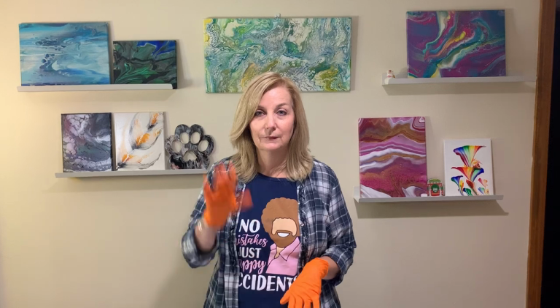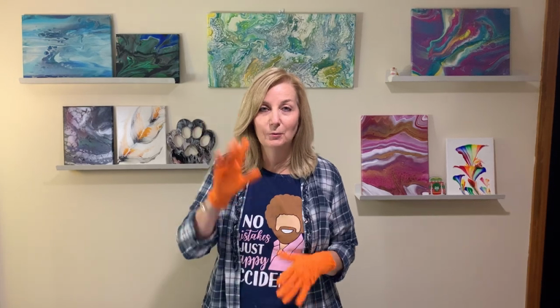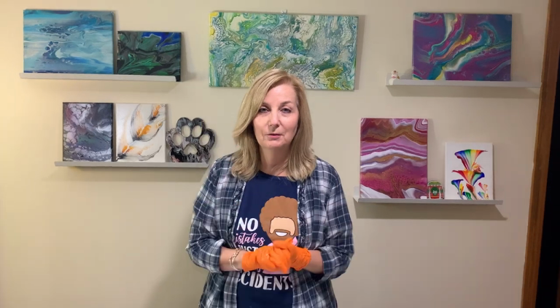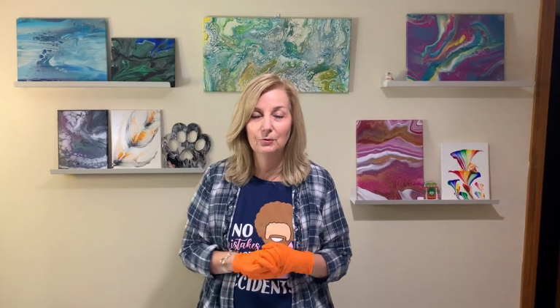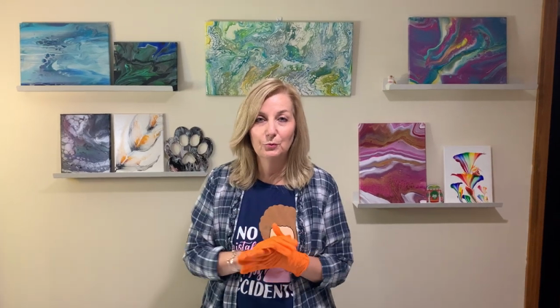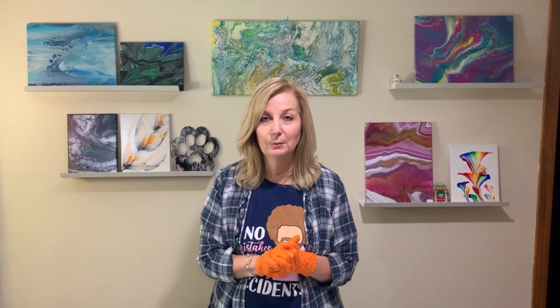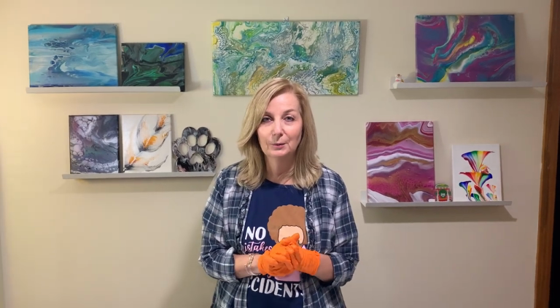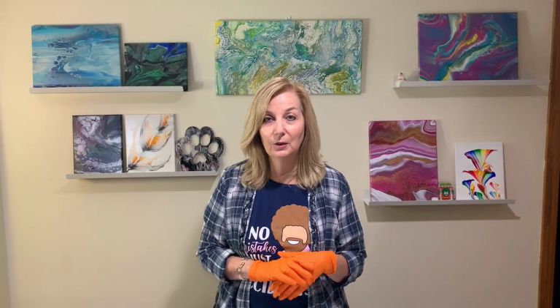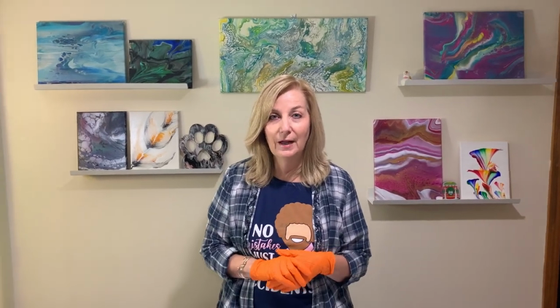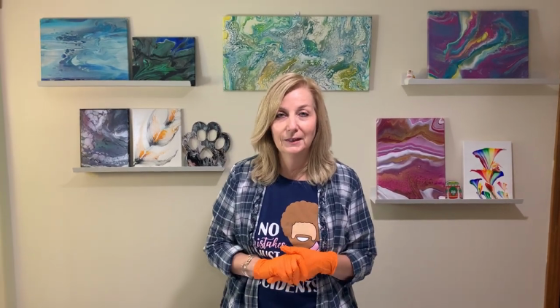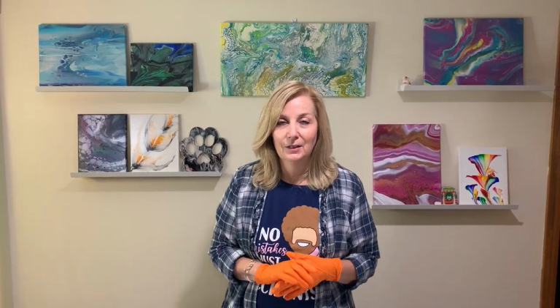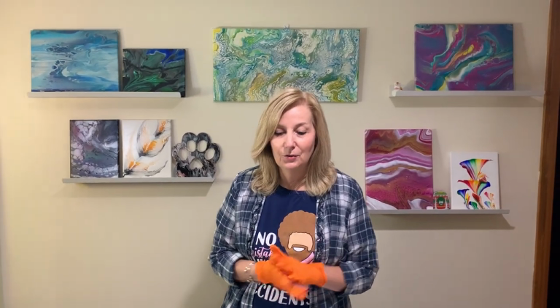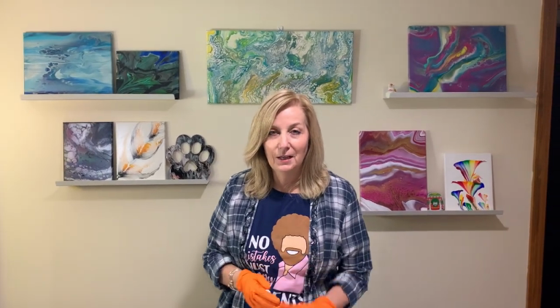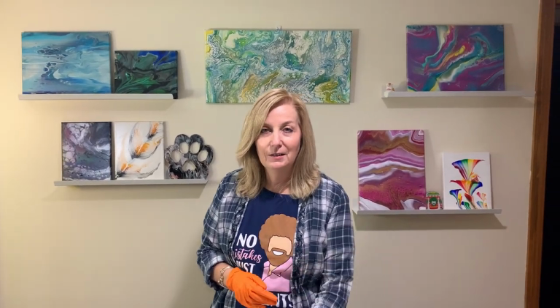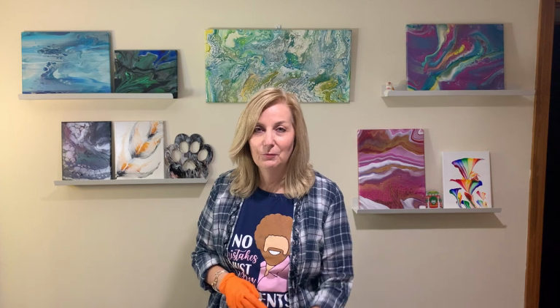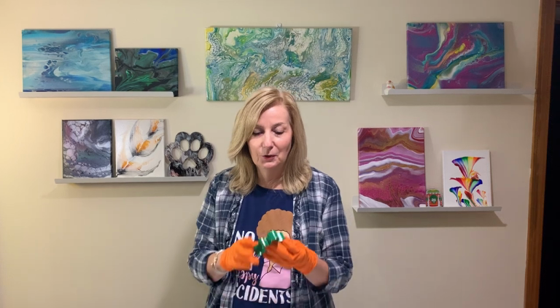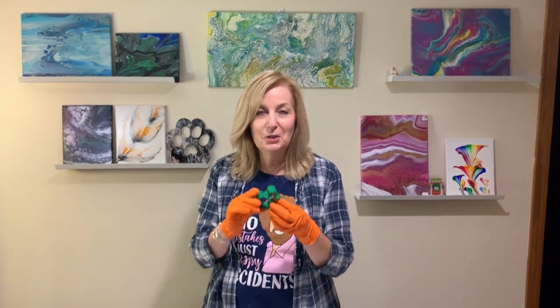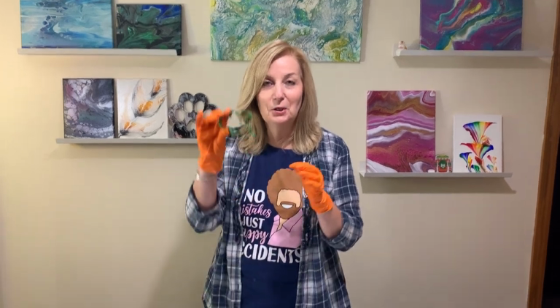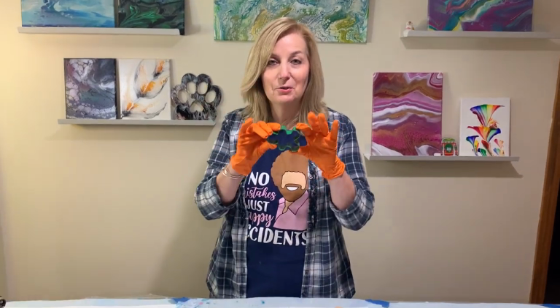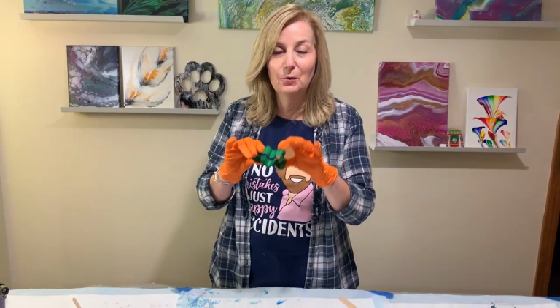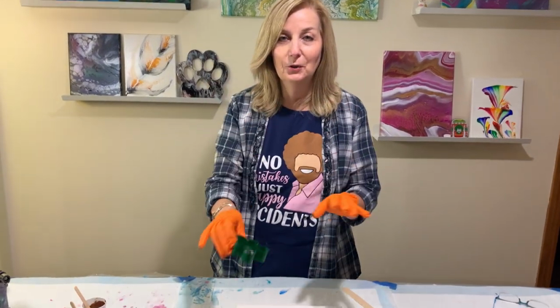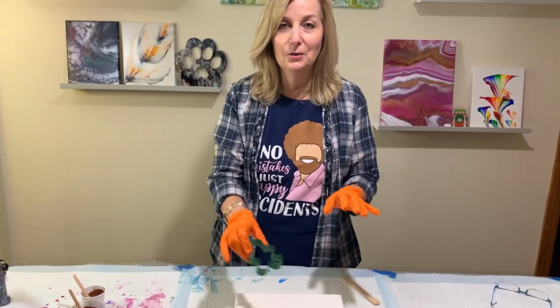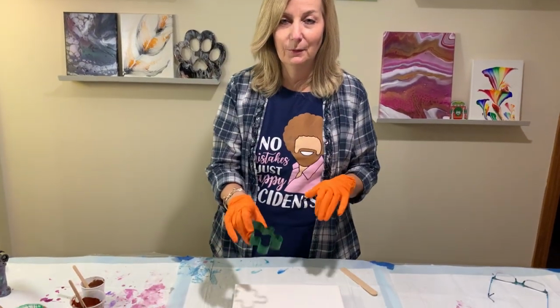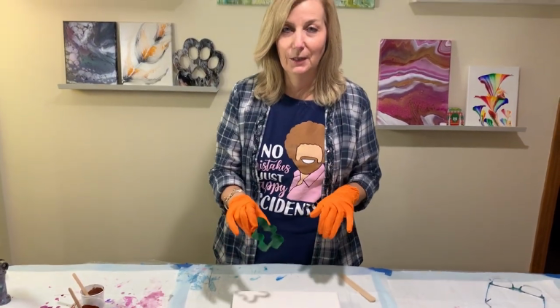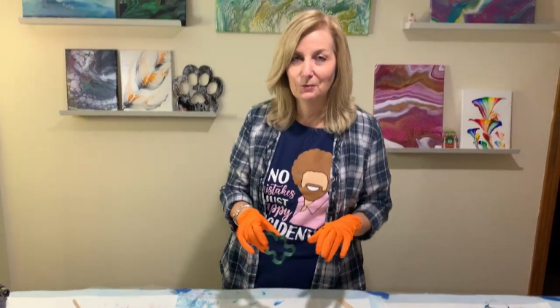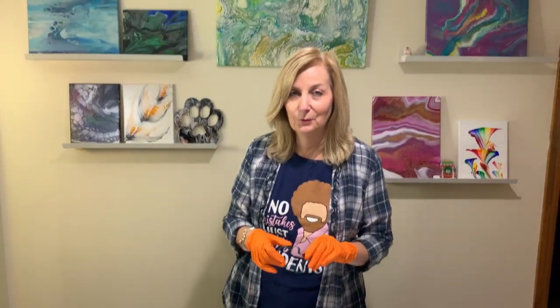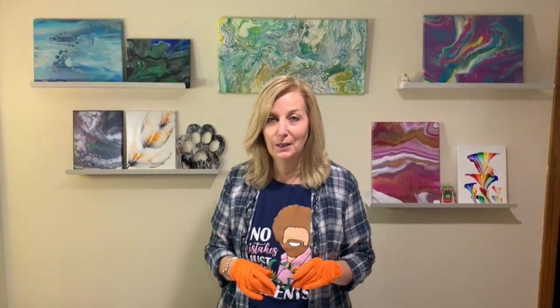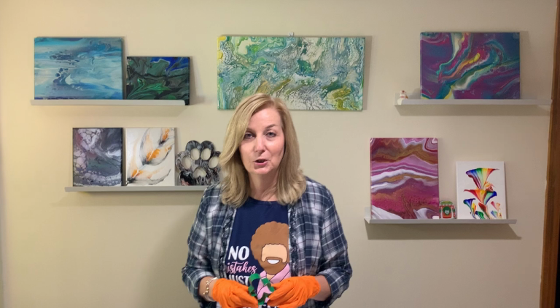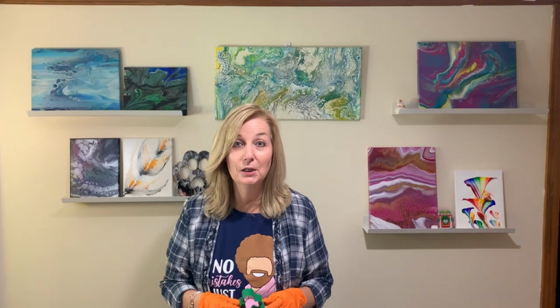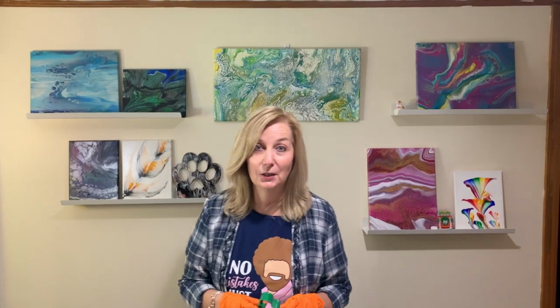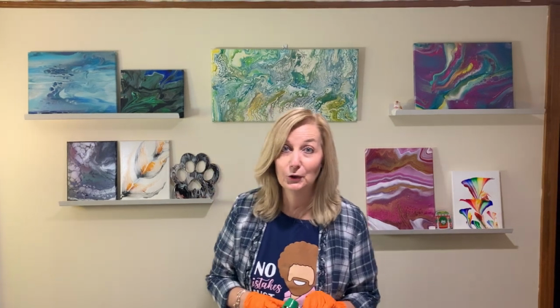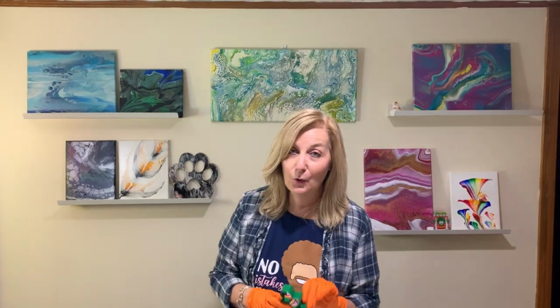Hi everyone, Rose from Bridgewater Public Library. Welcome back. So today we've got cookies, cookies, and more cookies on our mind. So we're doing a cookie cutter pour.